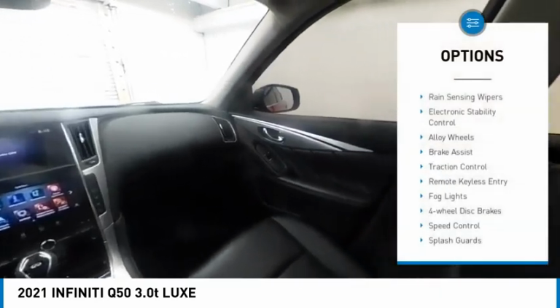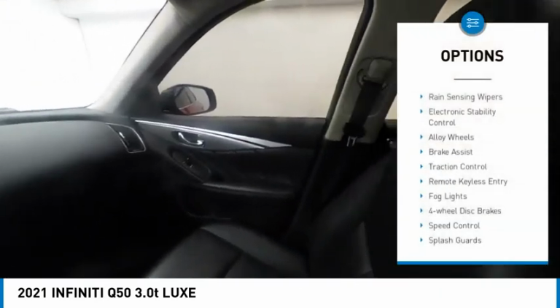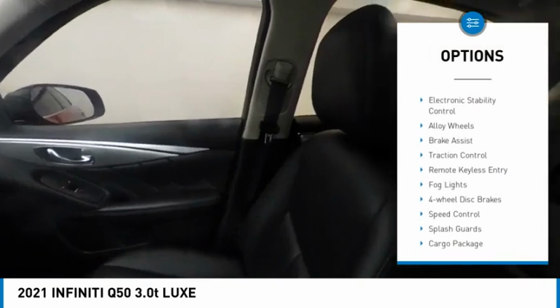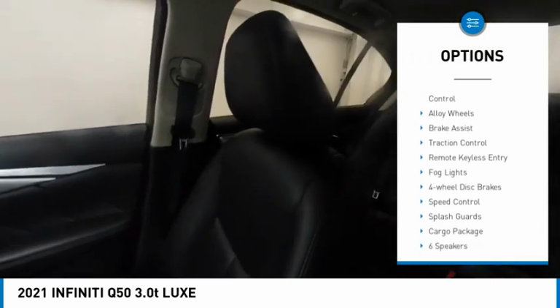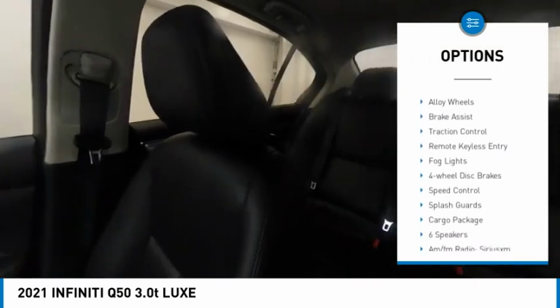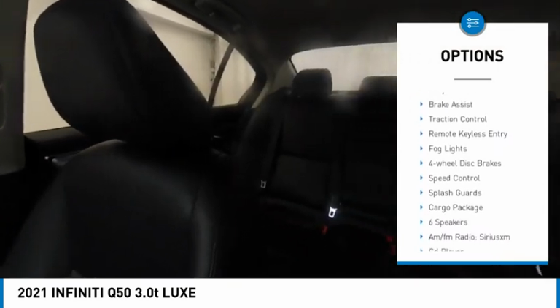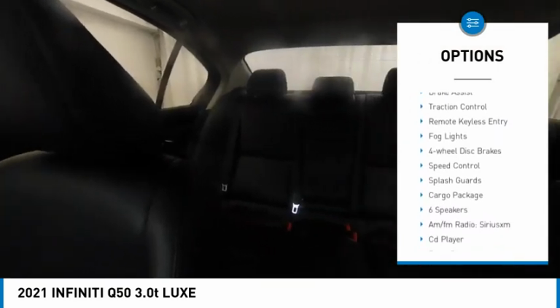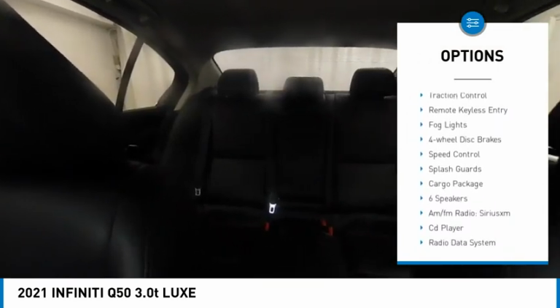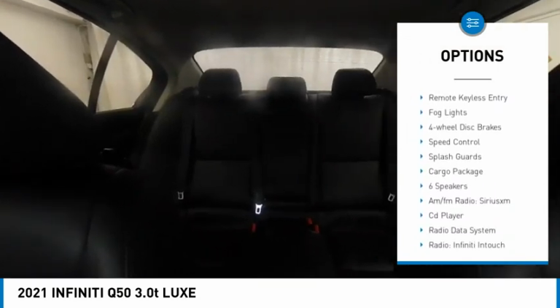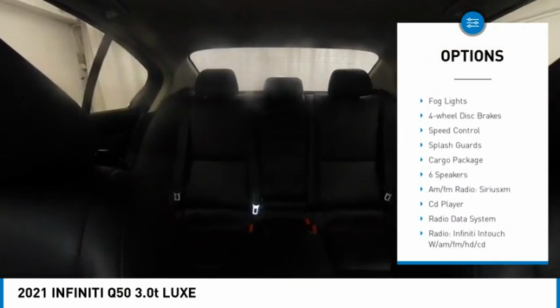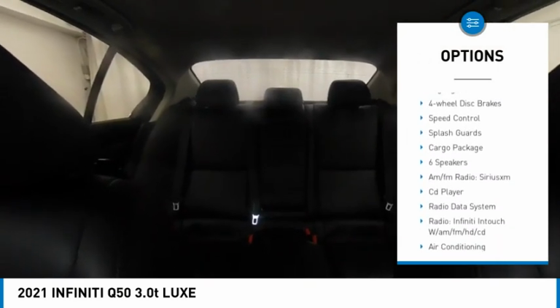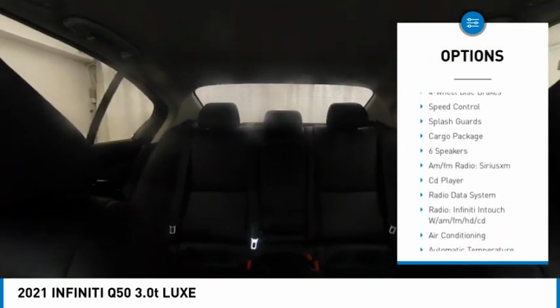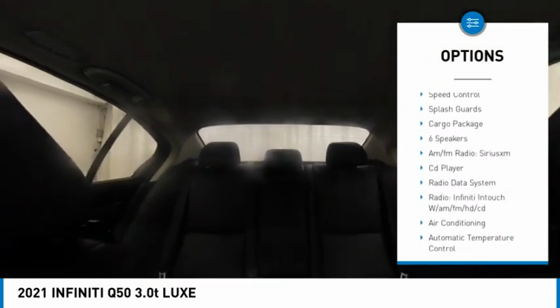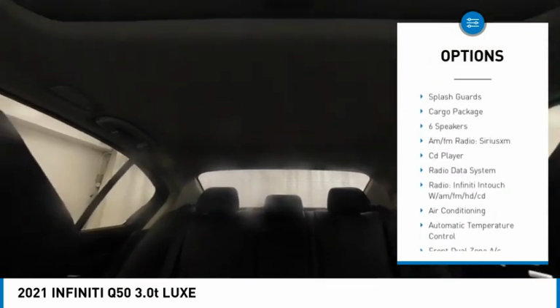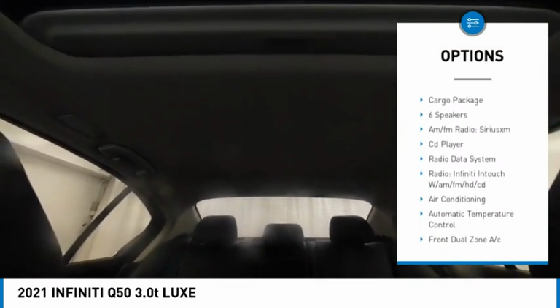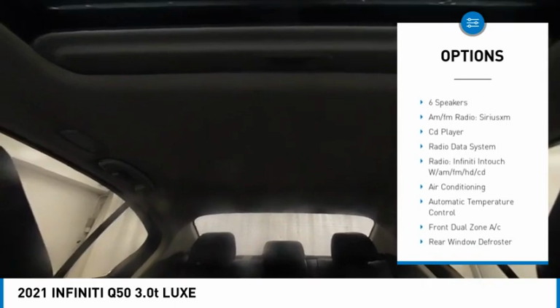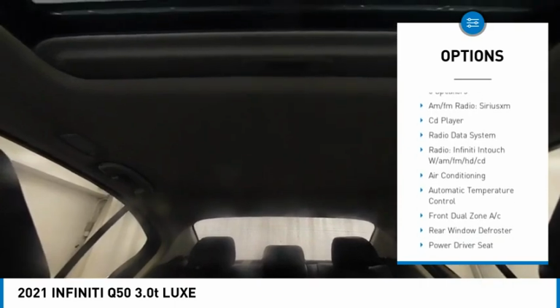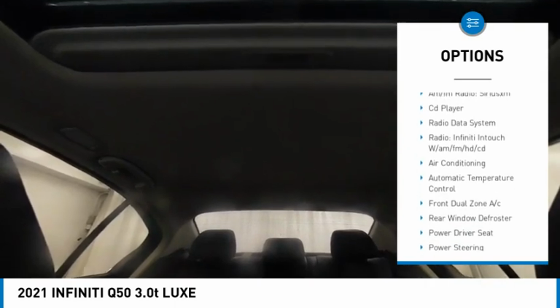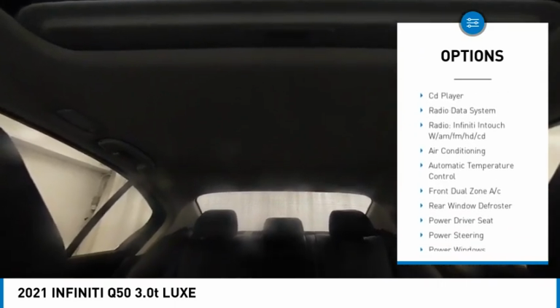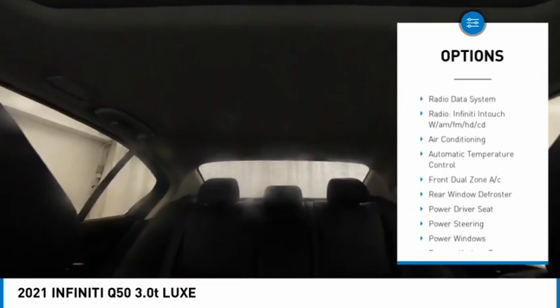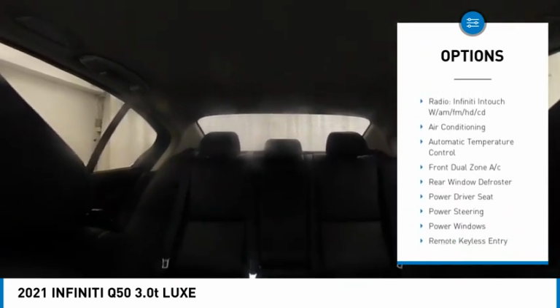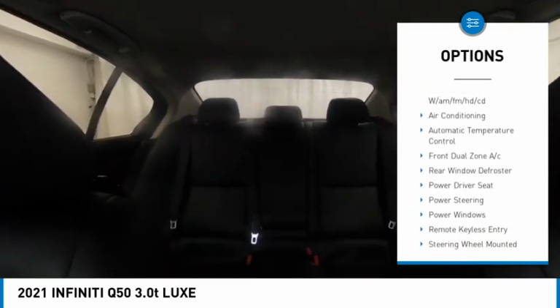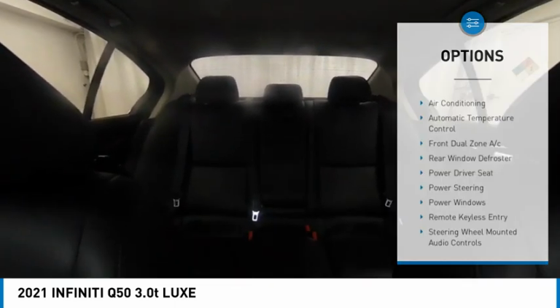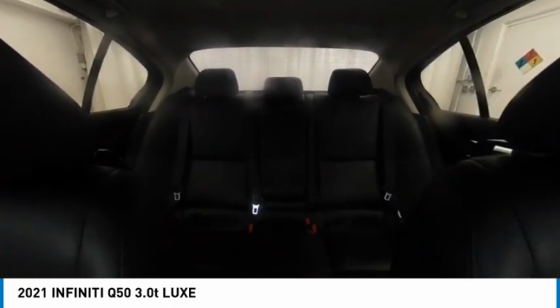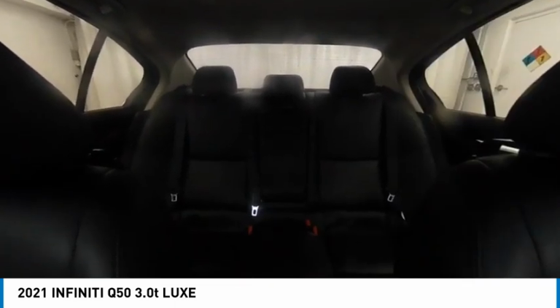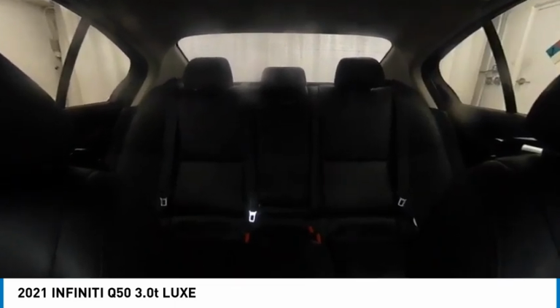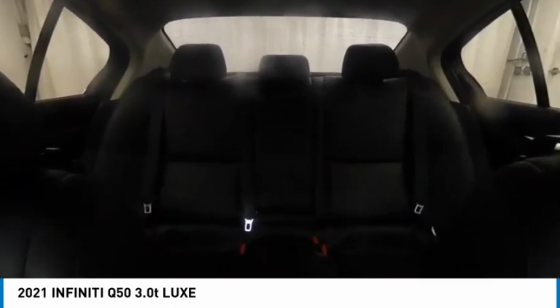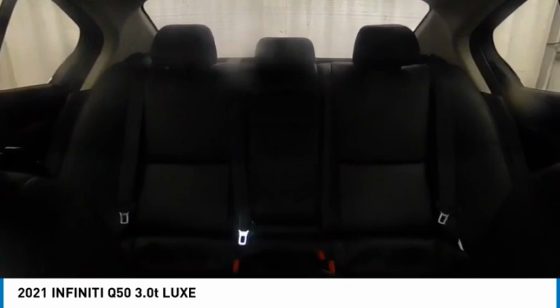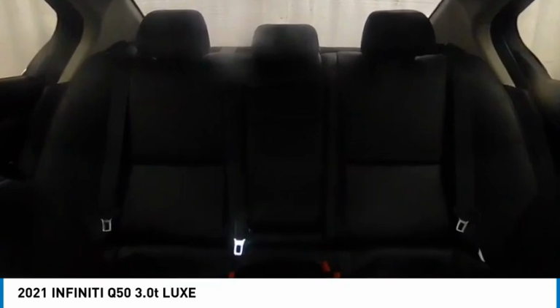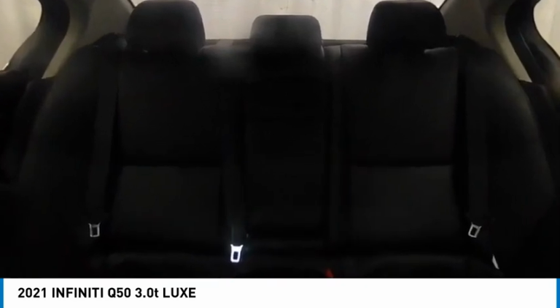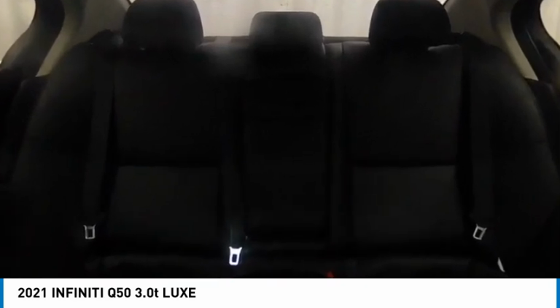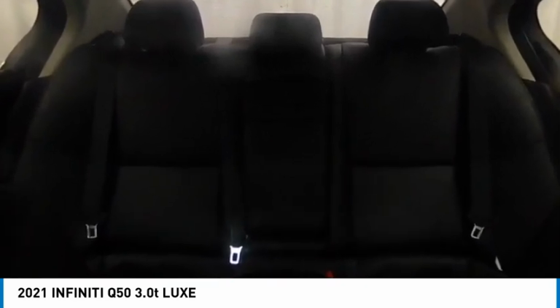Rain sensing wipers, electronic stability control, alloy wheels, brake assist, traction control, remote keyless entry, fog lights, four-wheel disc brakes, speed control, splash guards.